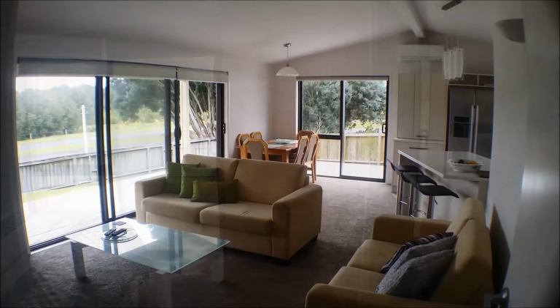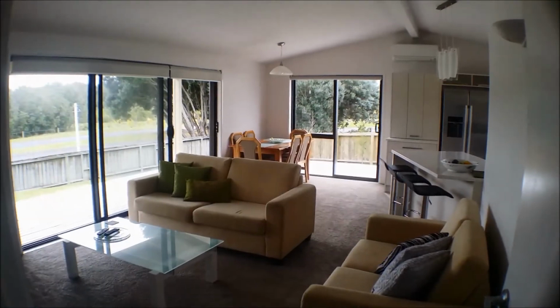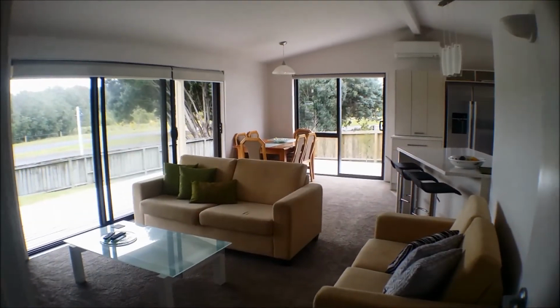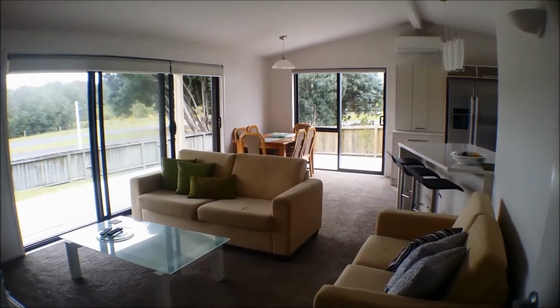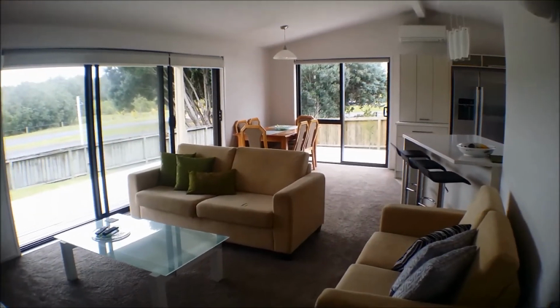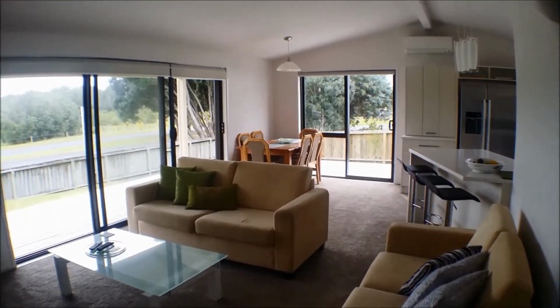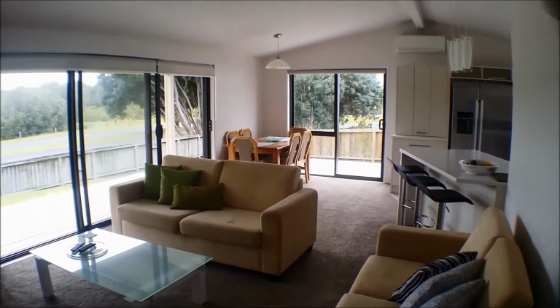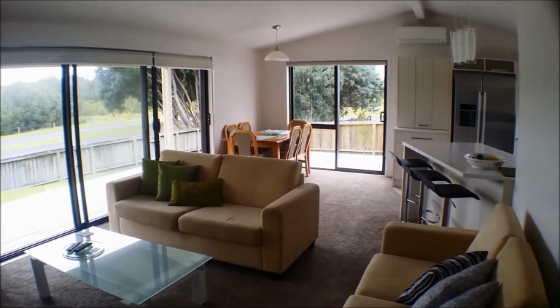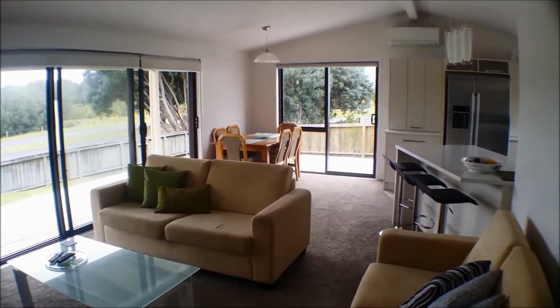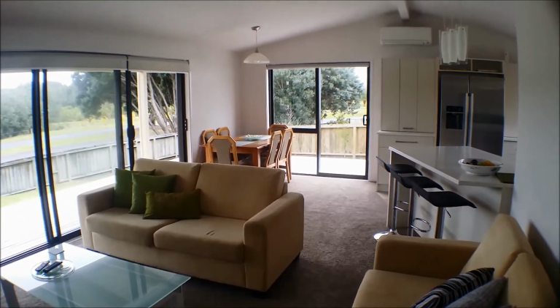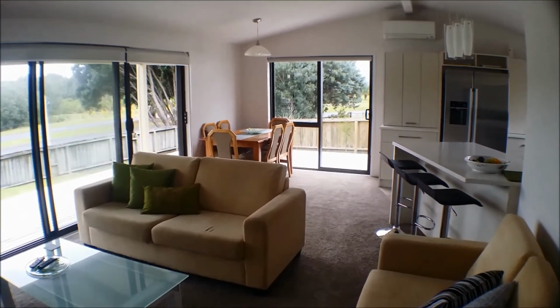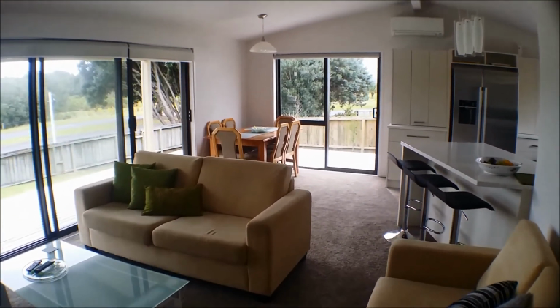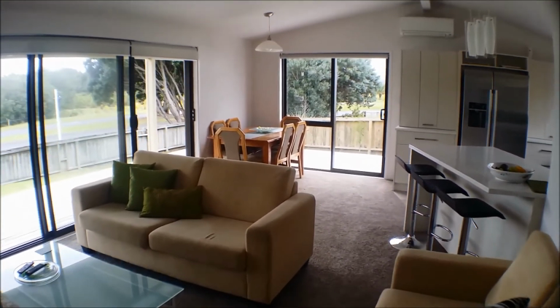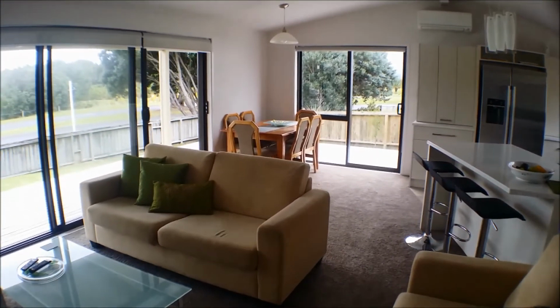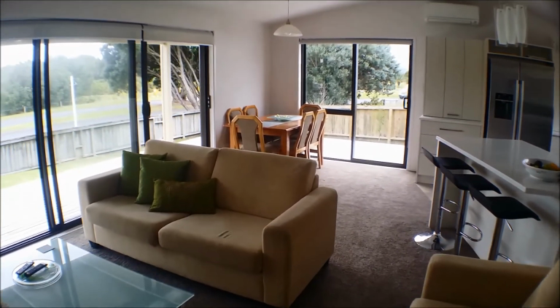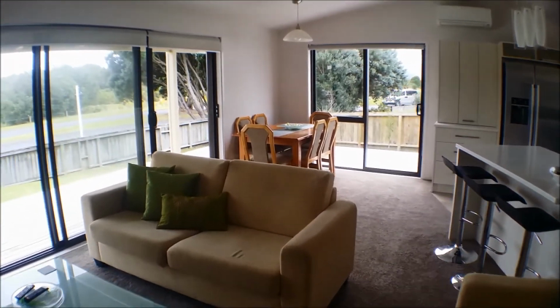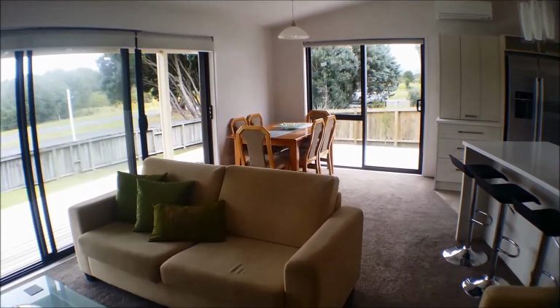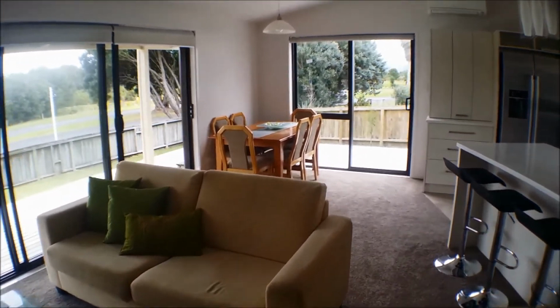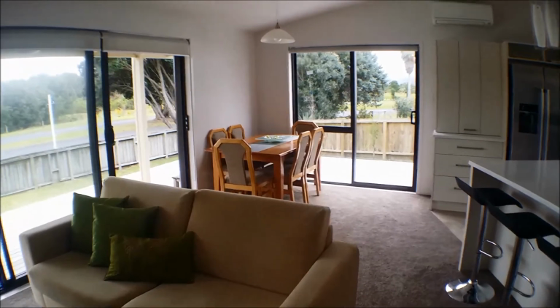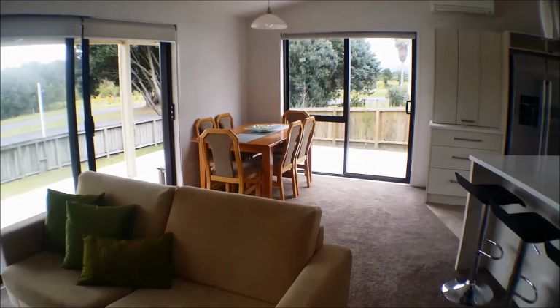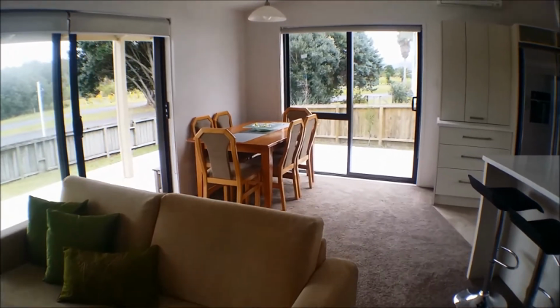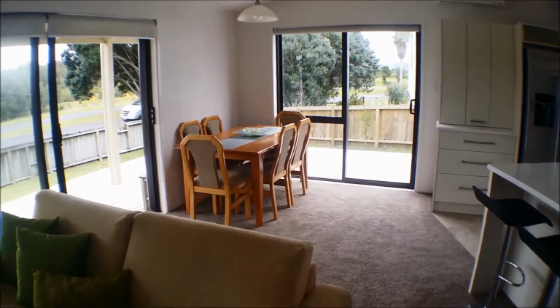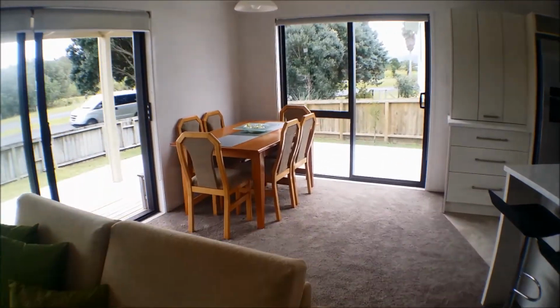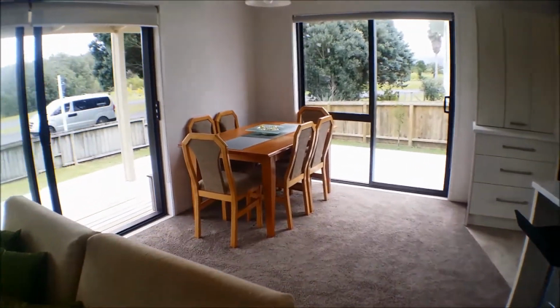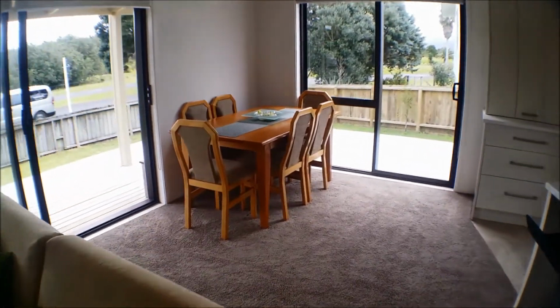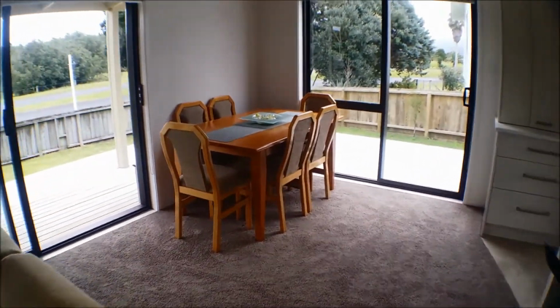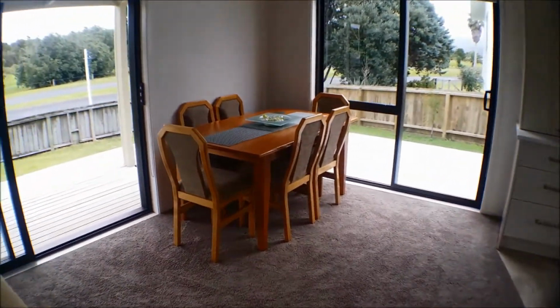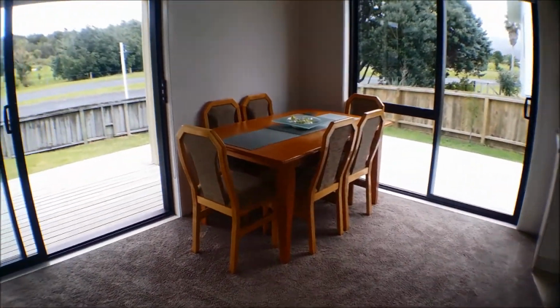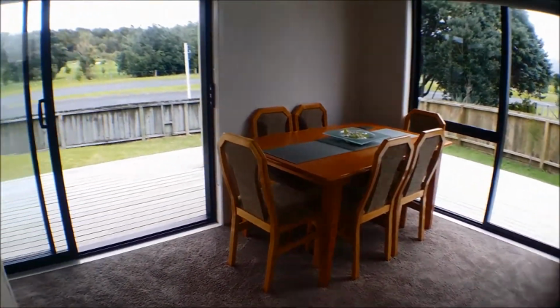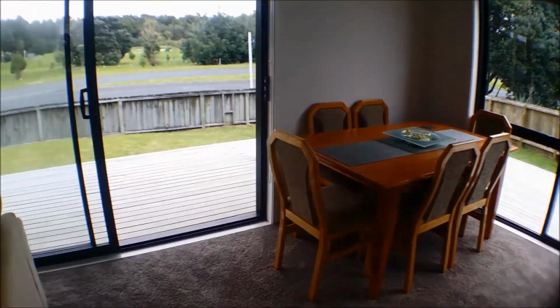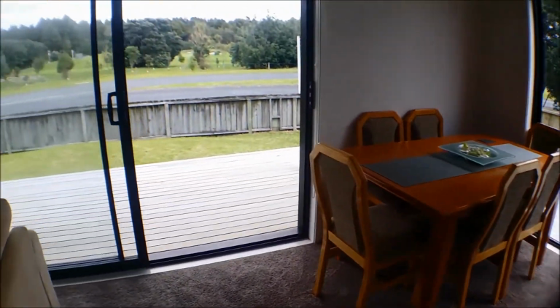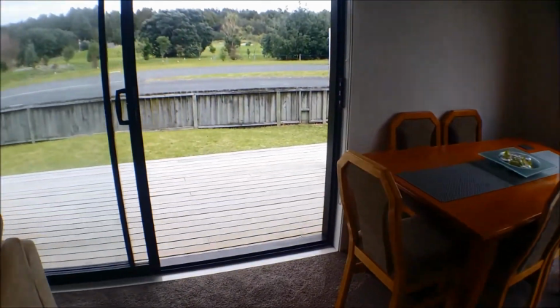The main living area is open plan kitchen, lounge and dining, with access to the deck.